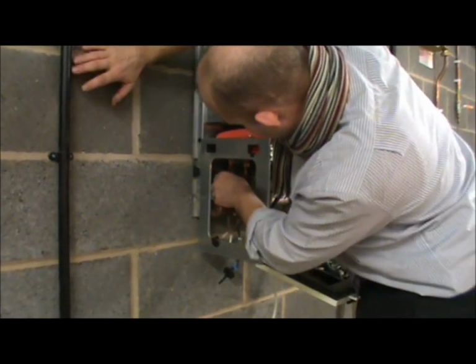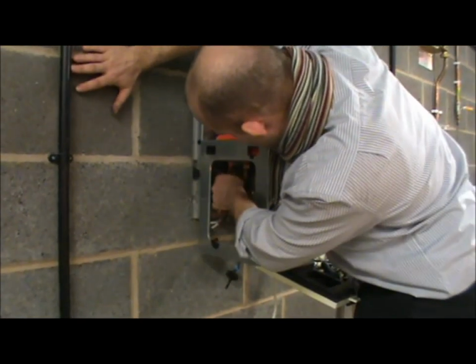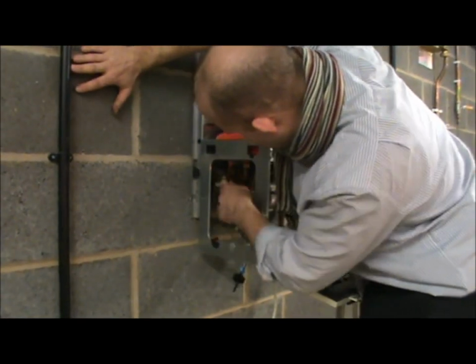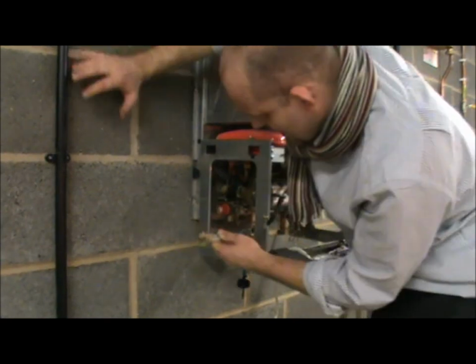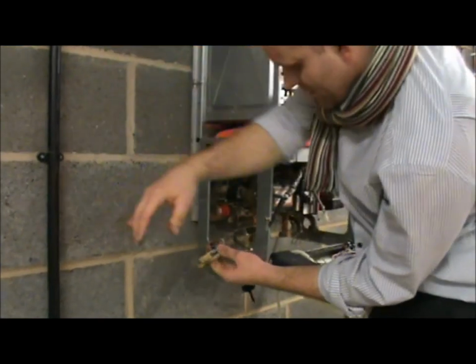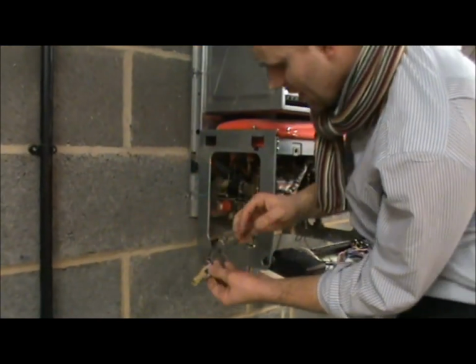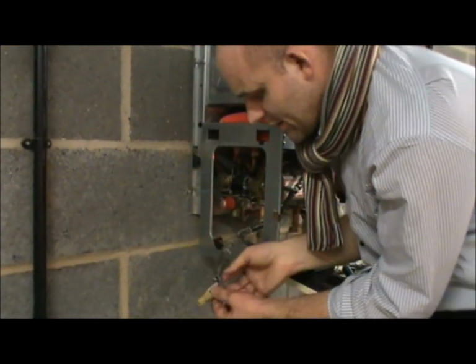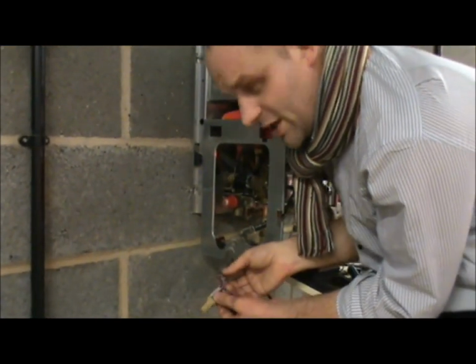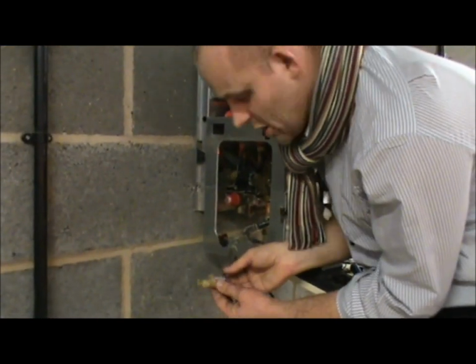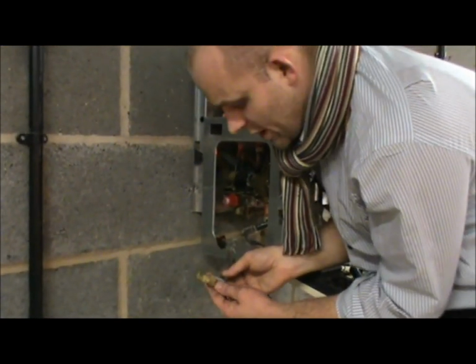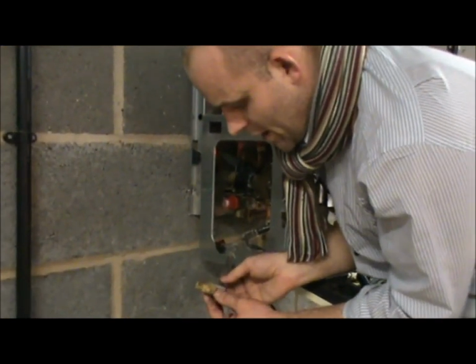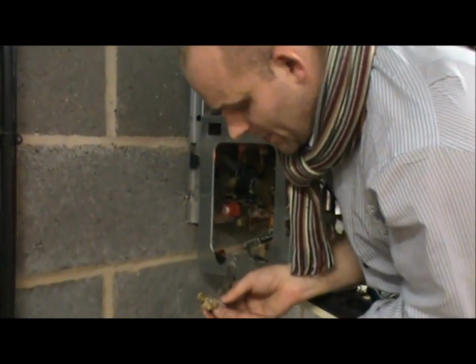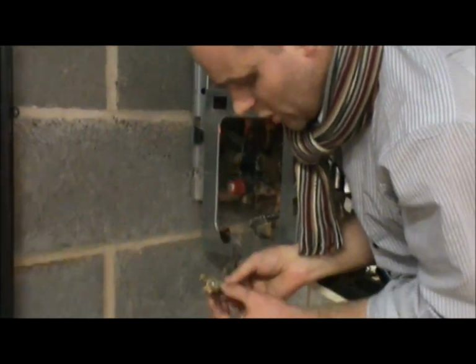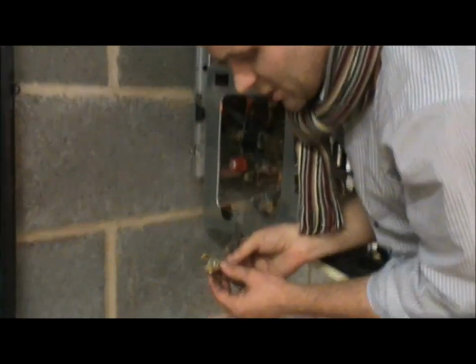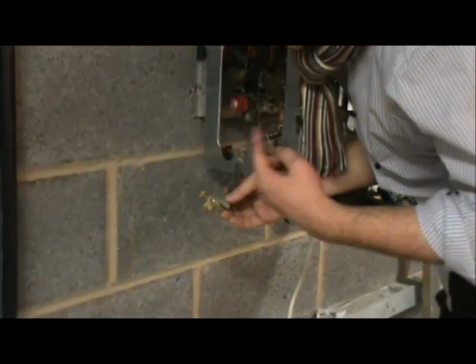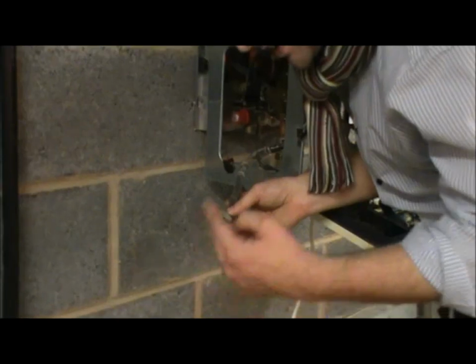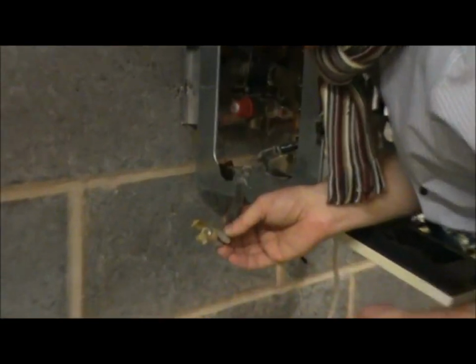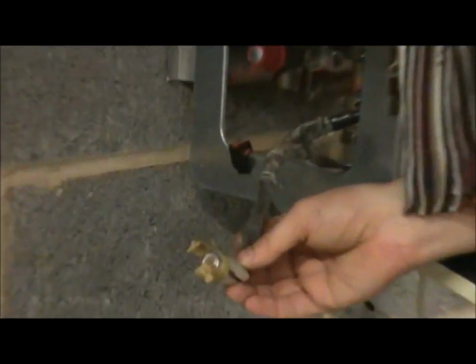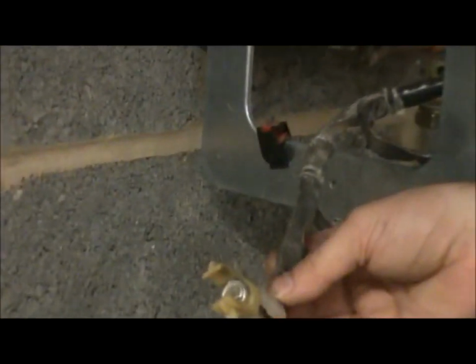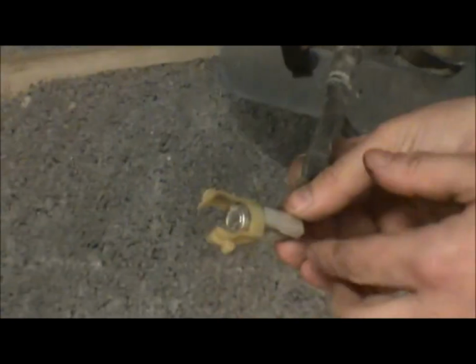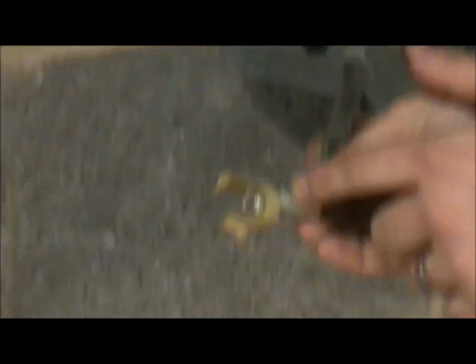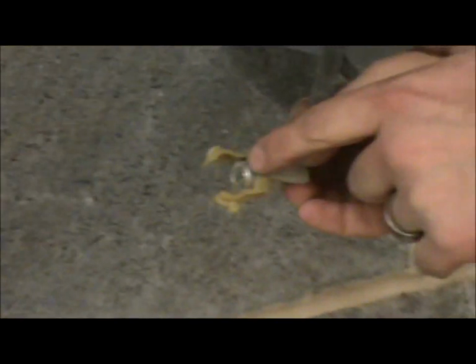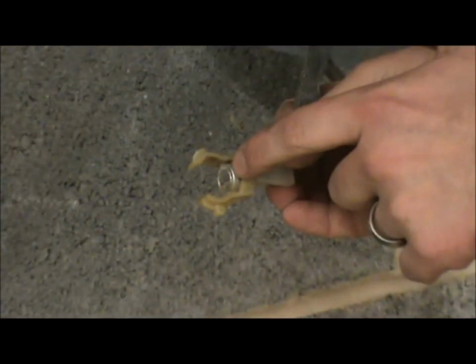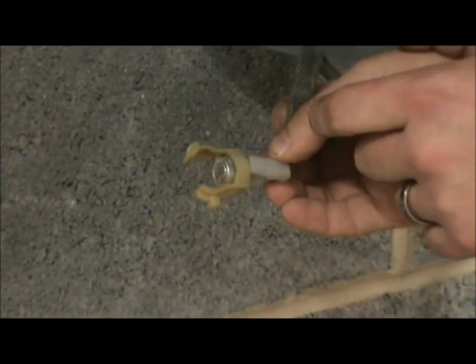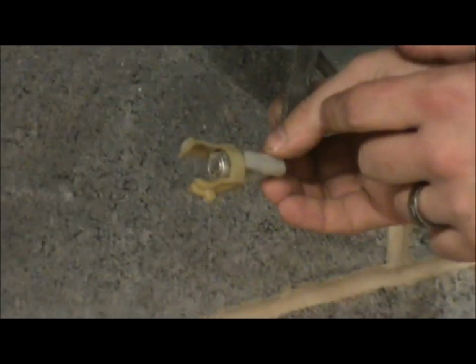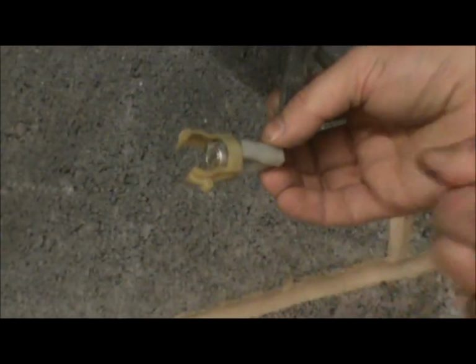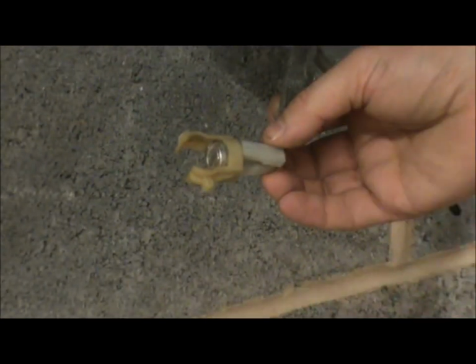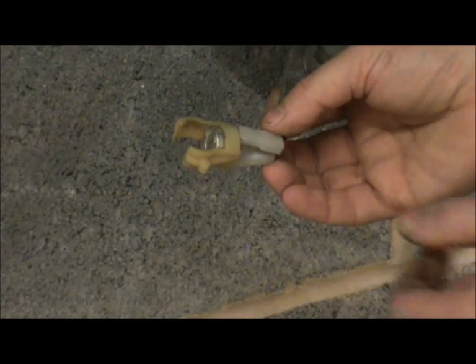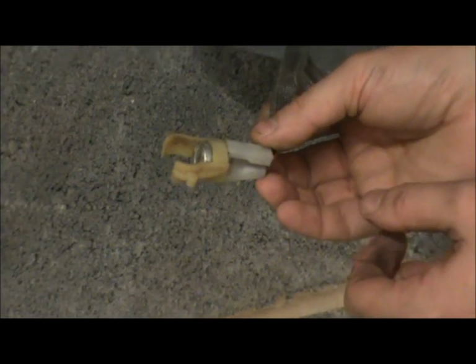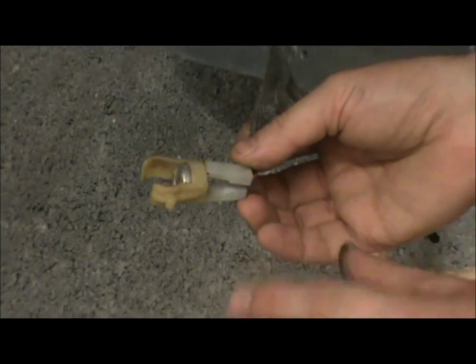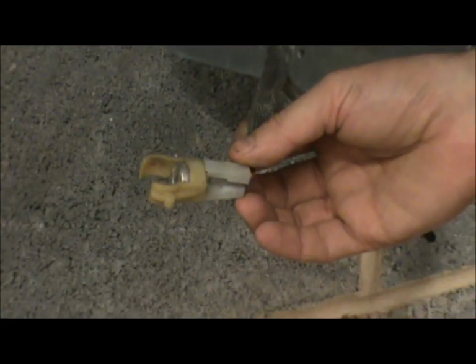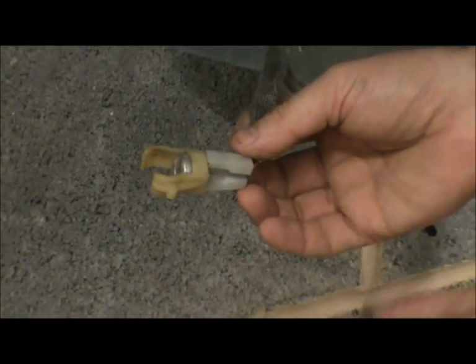Just here we have a high limit stat. For this, you'll check continuity using the speaker setting on the multimeter. You can always pour a bit of graphite grease on there just to cool it down in case it gets too hot — only a small amount though.